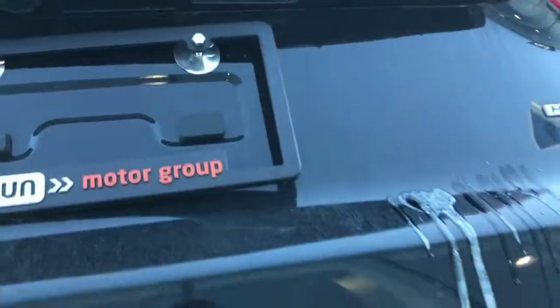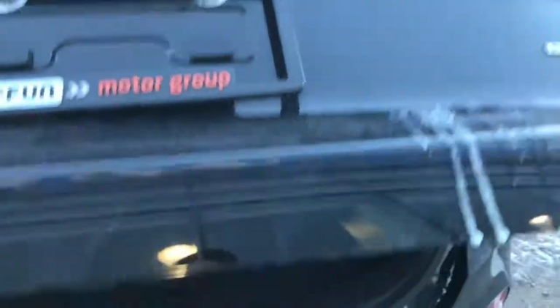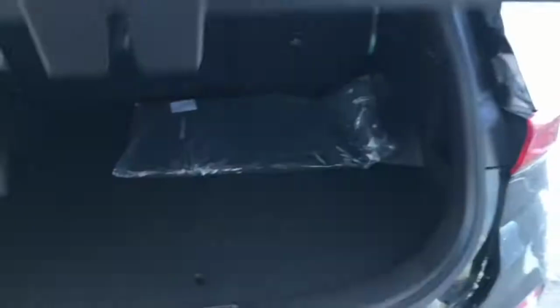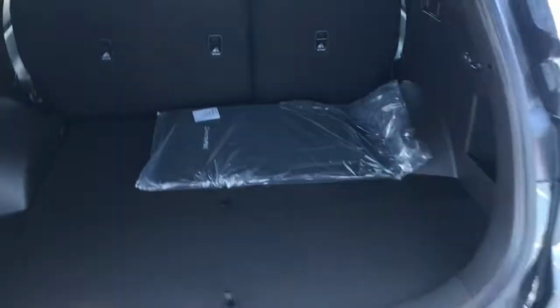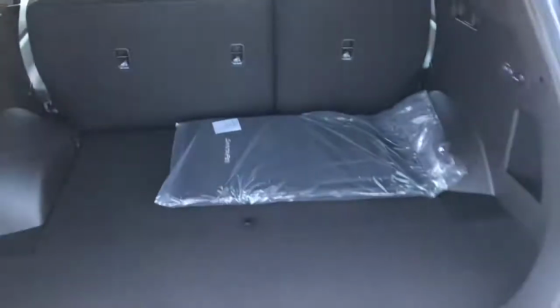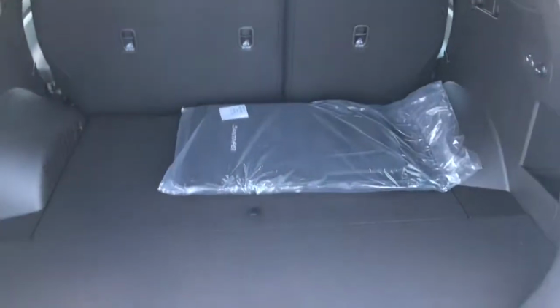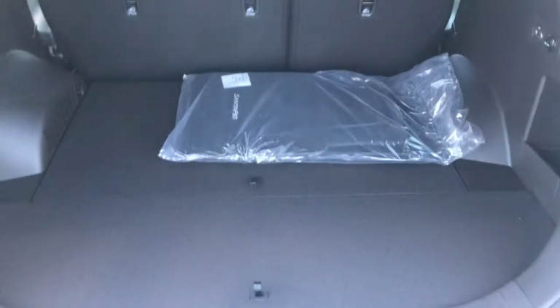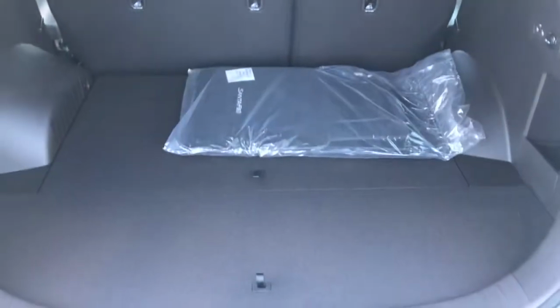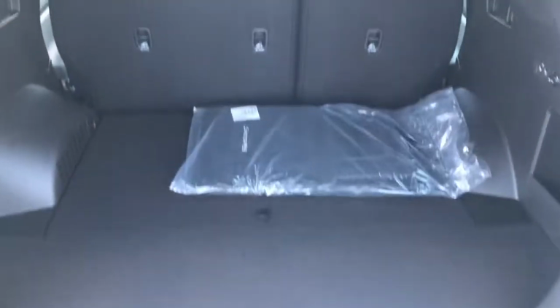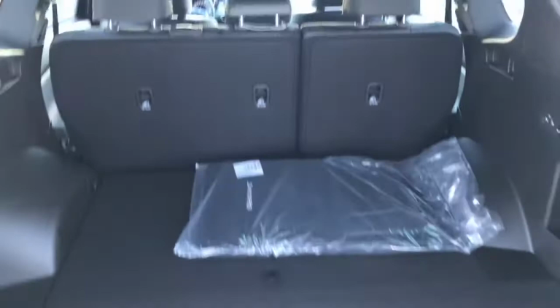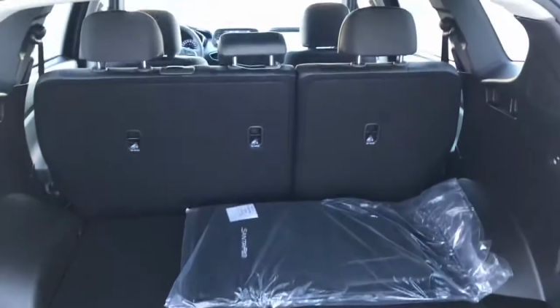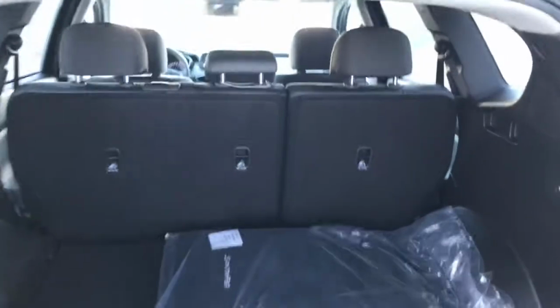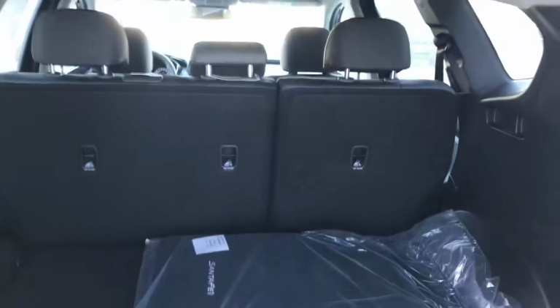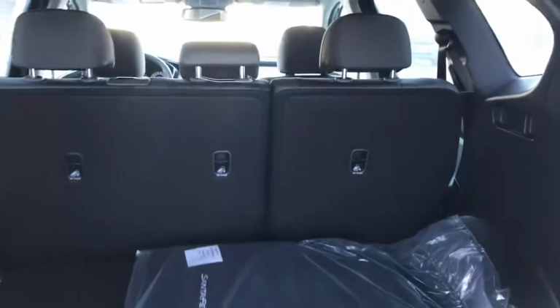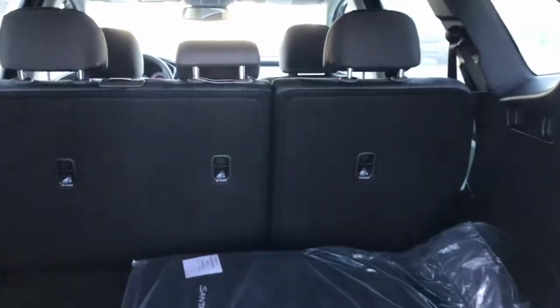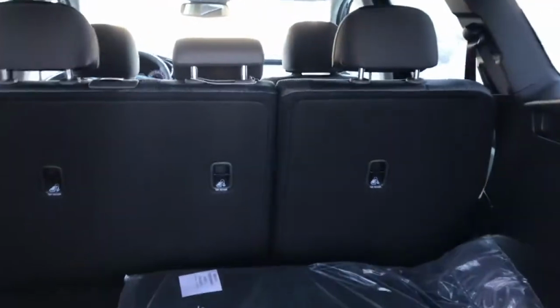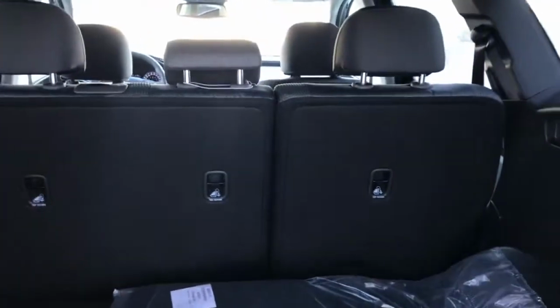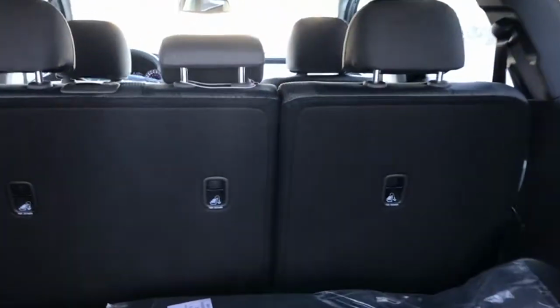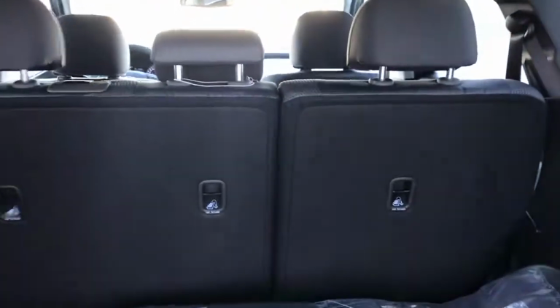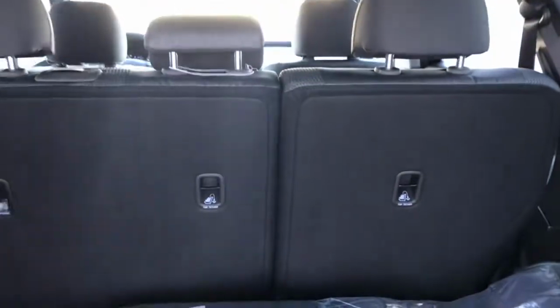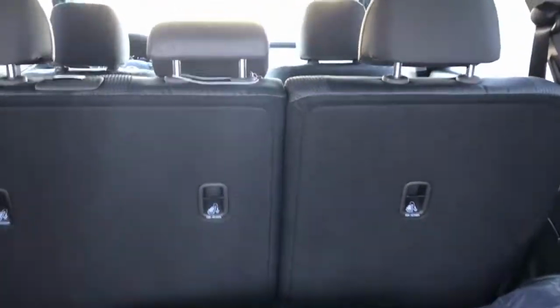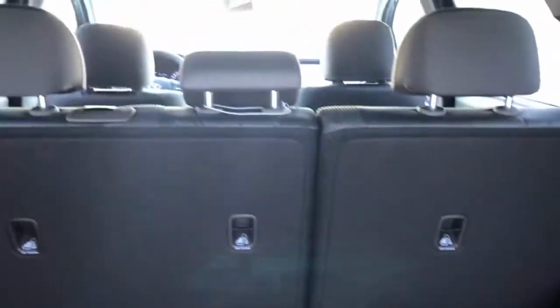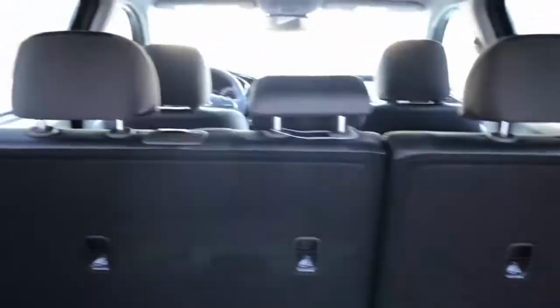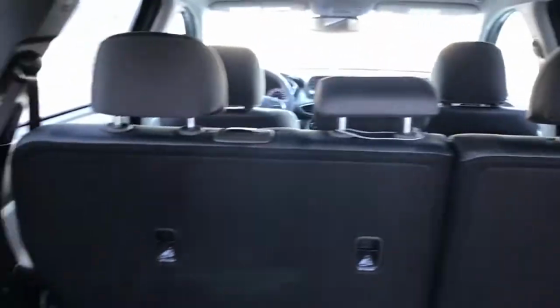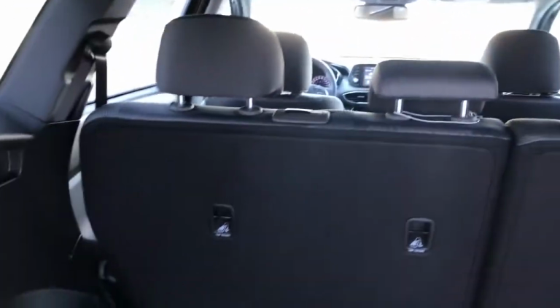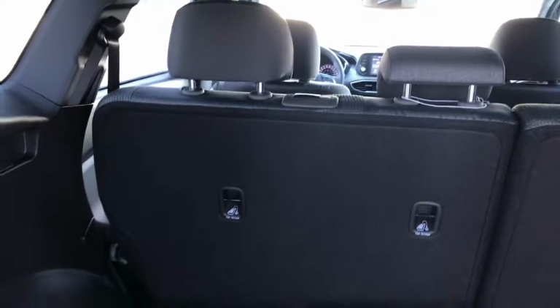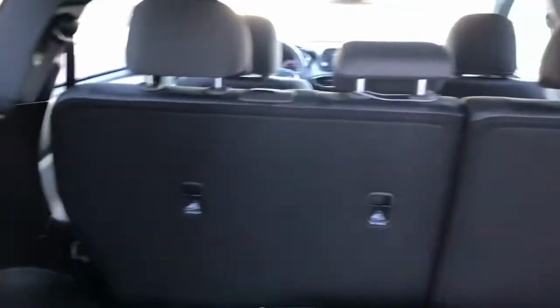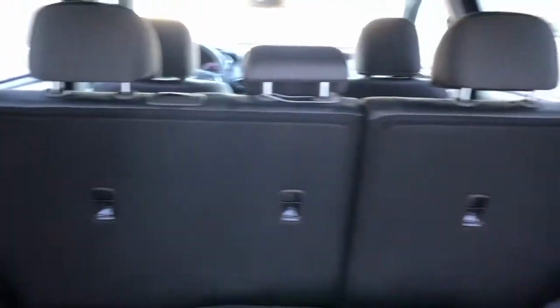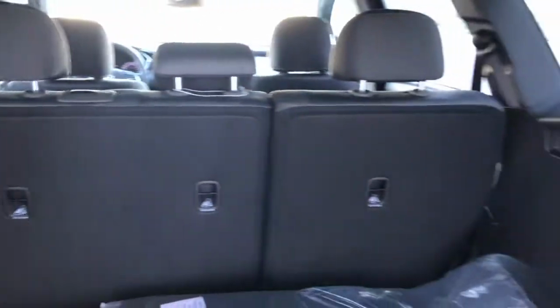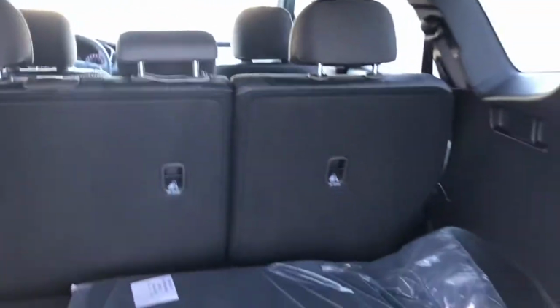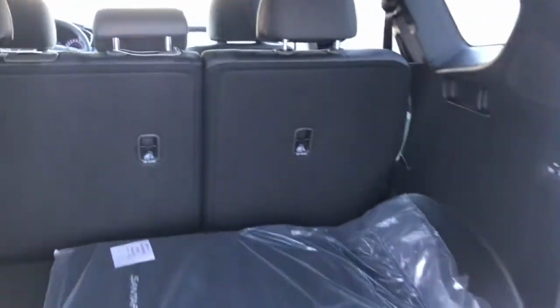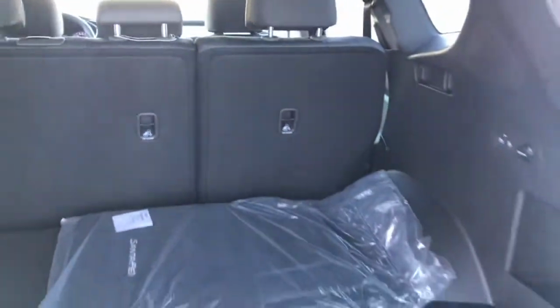Opening it up so you can have a closer look — you can see it has plenty of great space, 60/40 split rear seats that you can recline back and fold down.